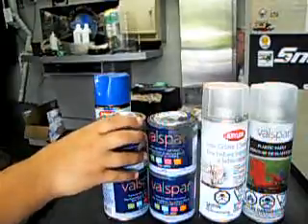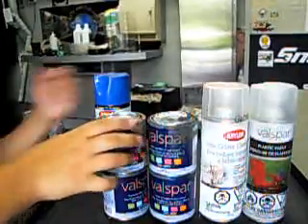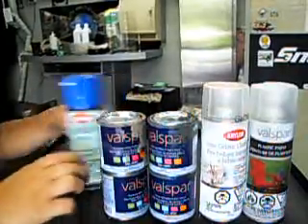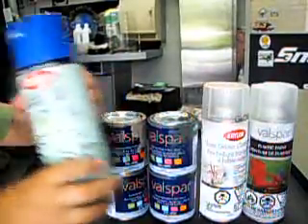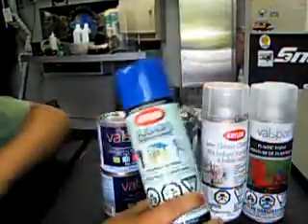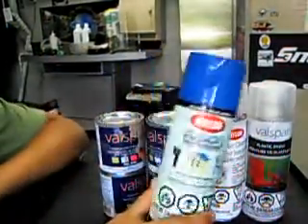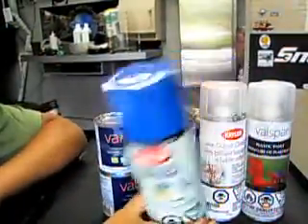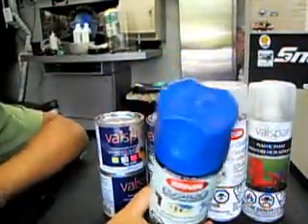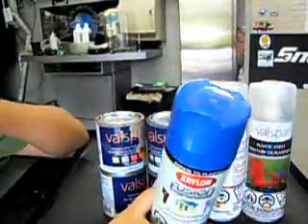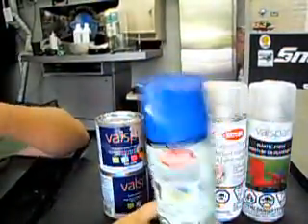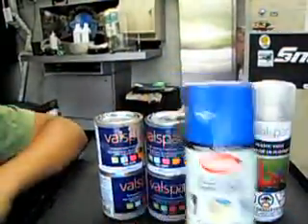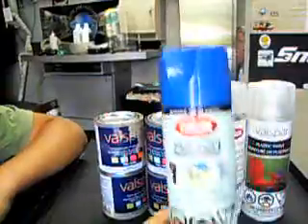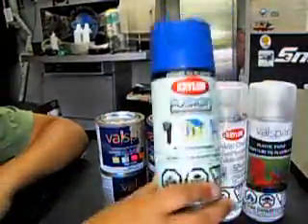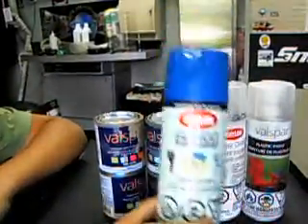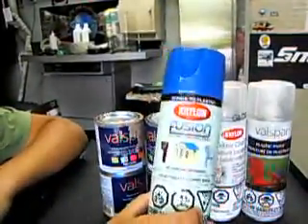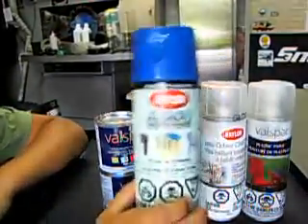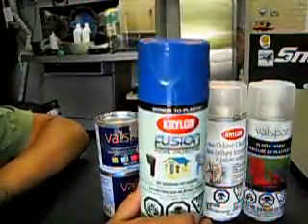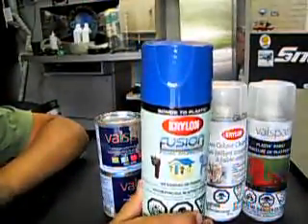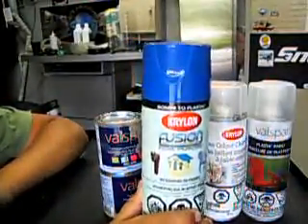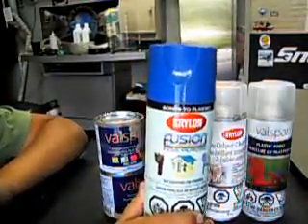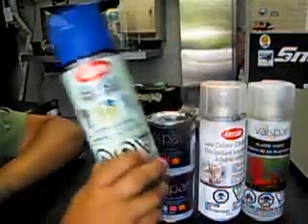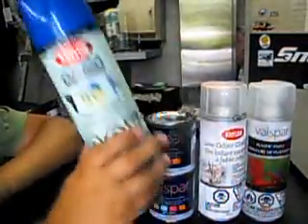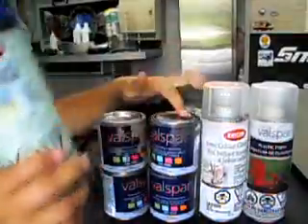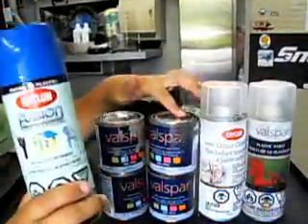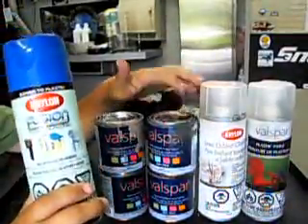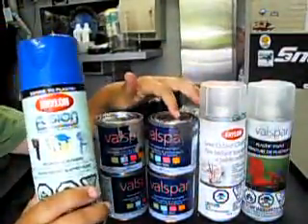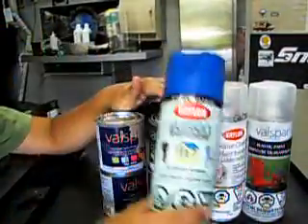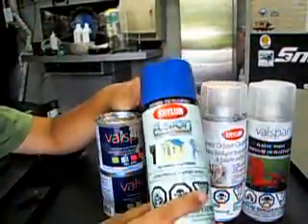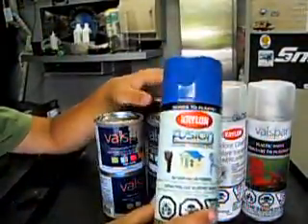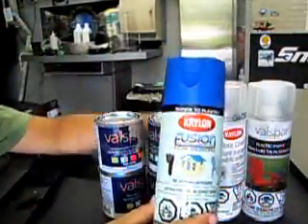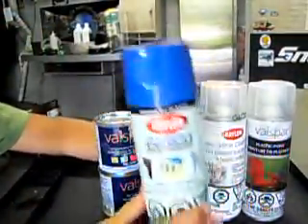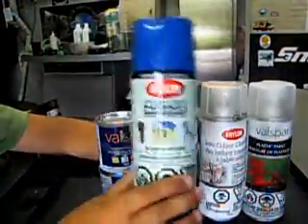Since not everyone has a paint sprayer, you can use Krylon Fusion spray paint. It's about $4 at Lowe's or $6 at Canadian Tire.